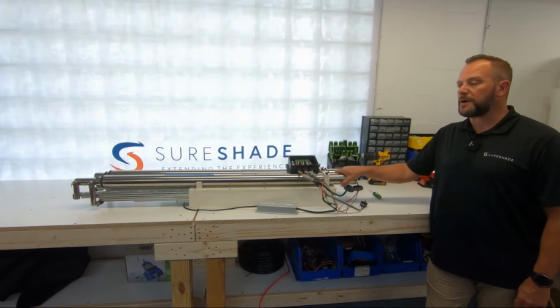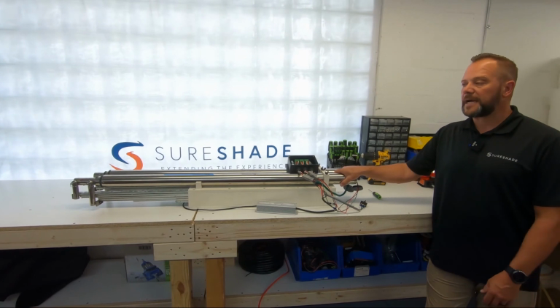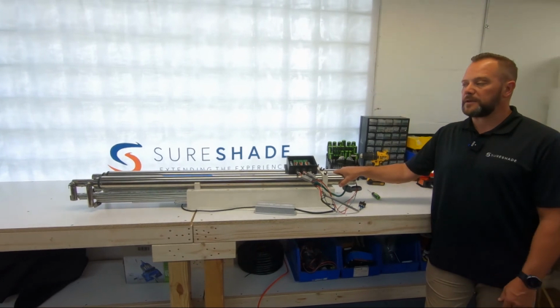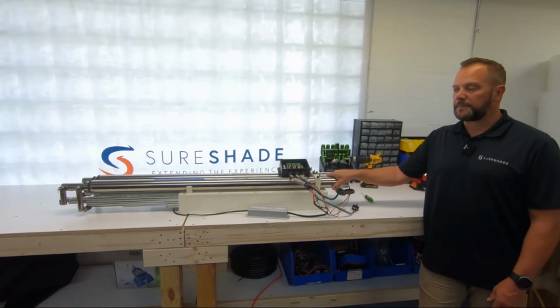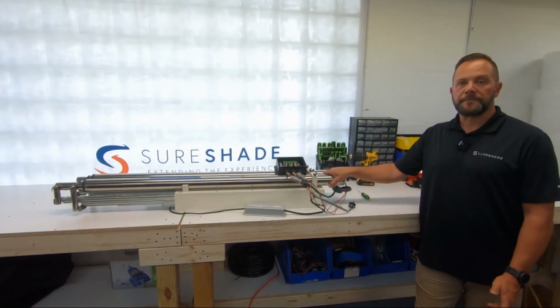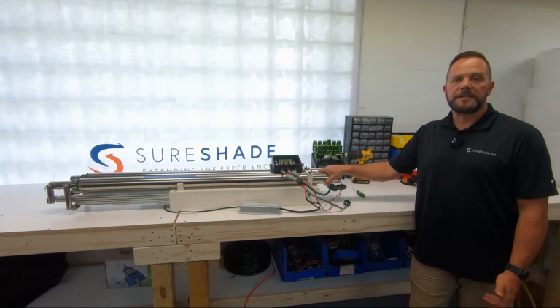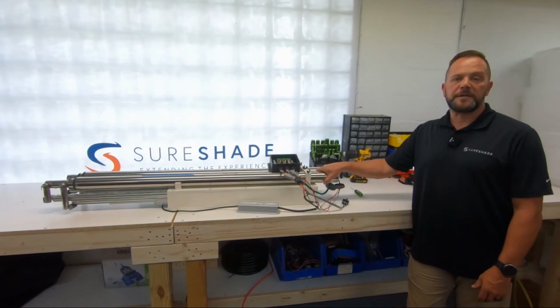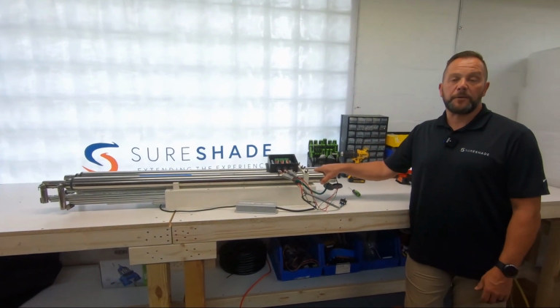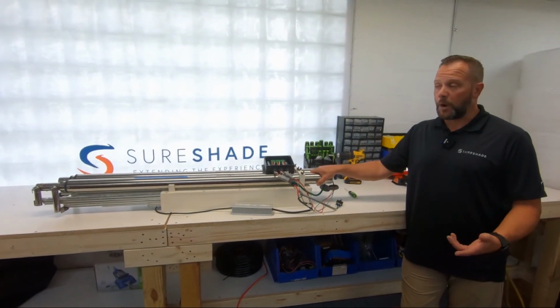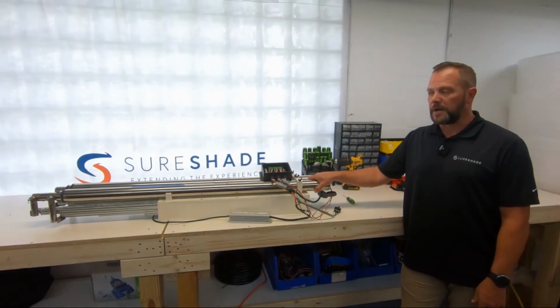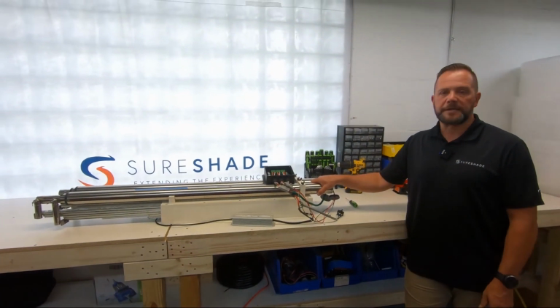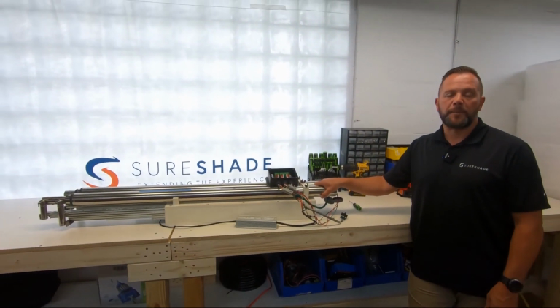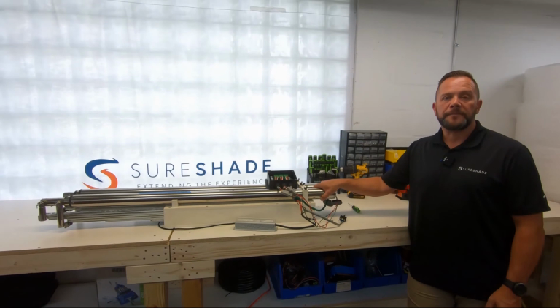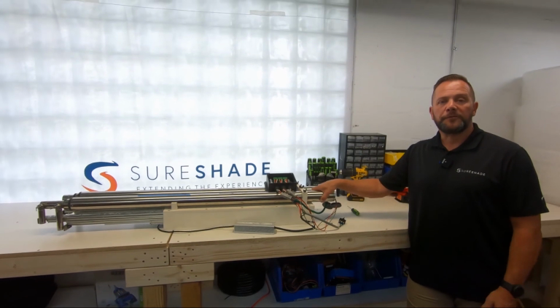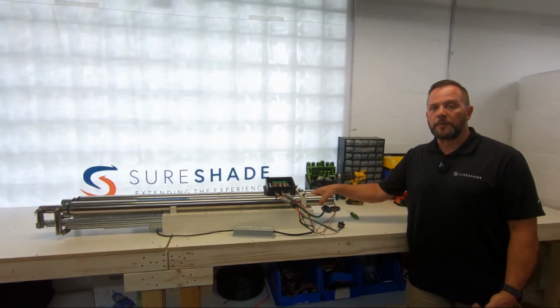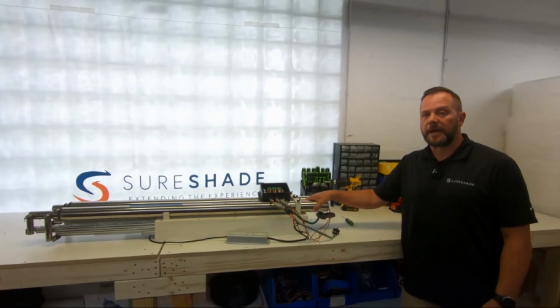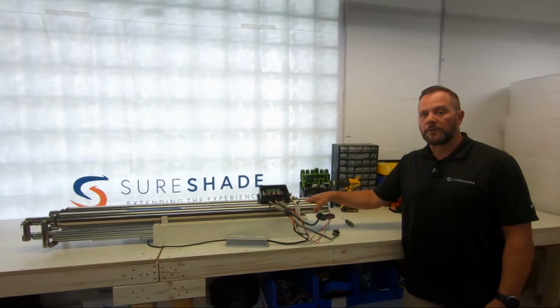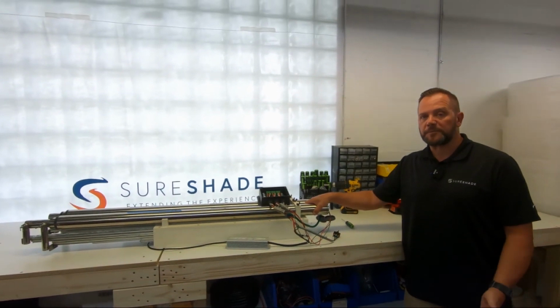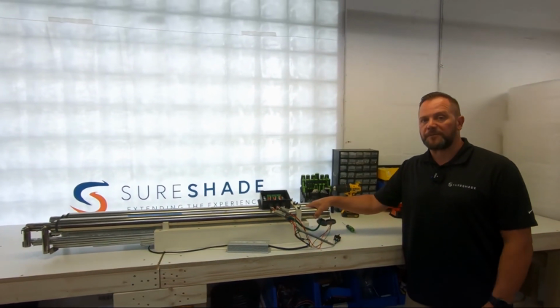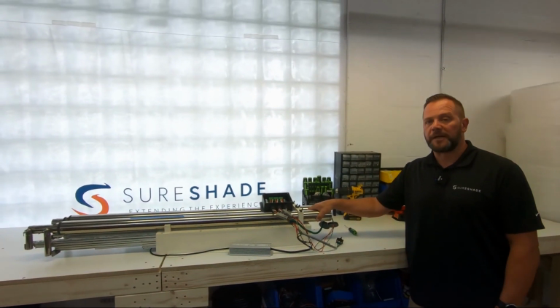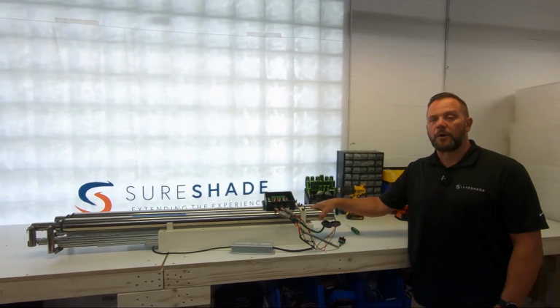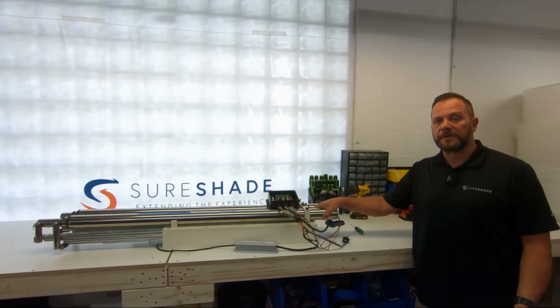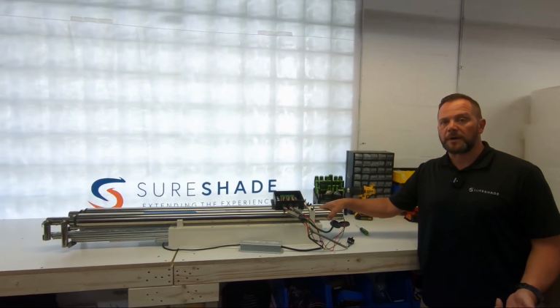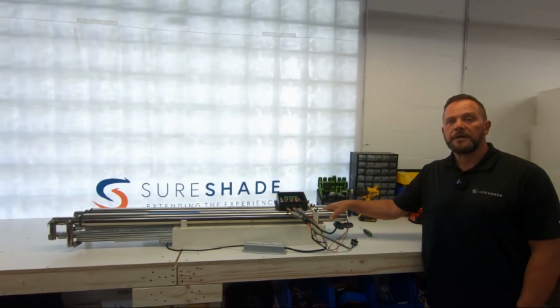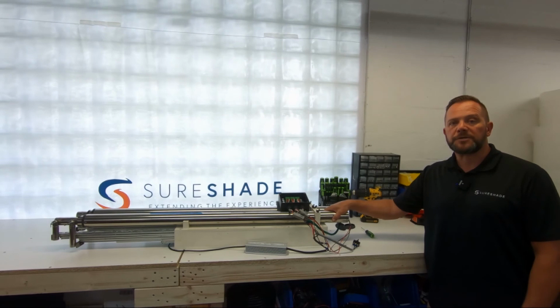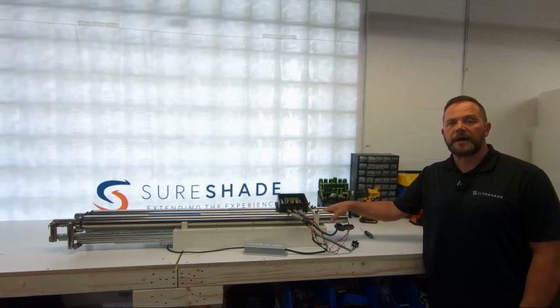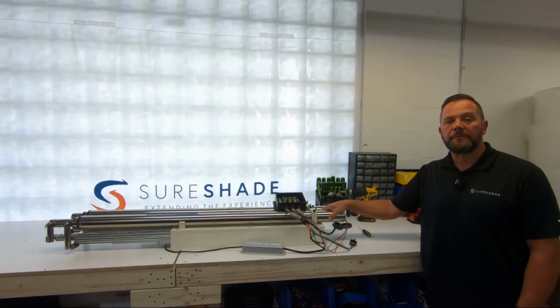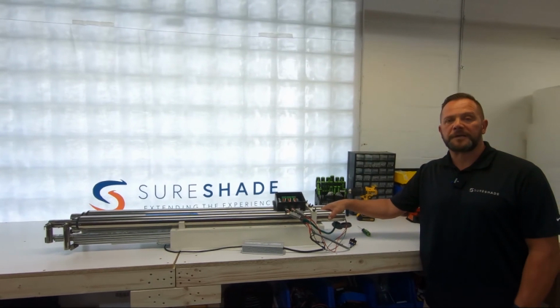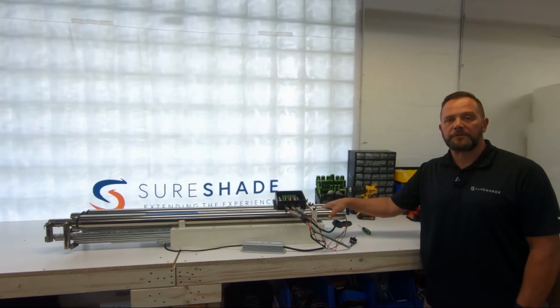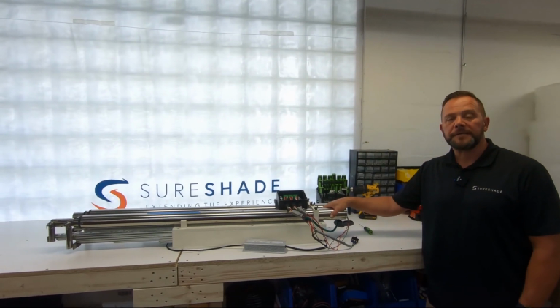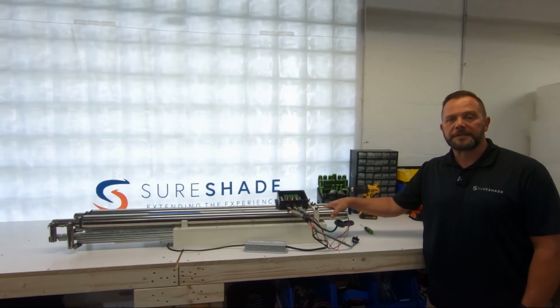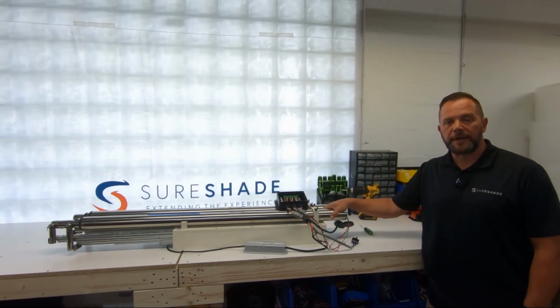That takes care of that issue. Again, that's for an over-retracted actuator that's jammed up — those are the easiest and only ways you can actually get them apart. Hopefully that helps. If you have any more questions, please feel free to give us a call or visit us at sureshade.com/service. Thanks and have a good day.